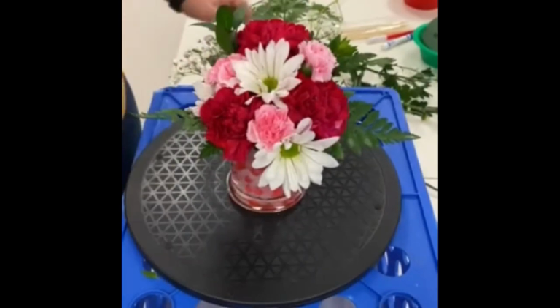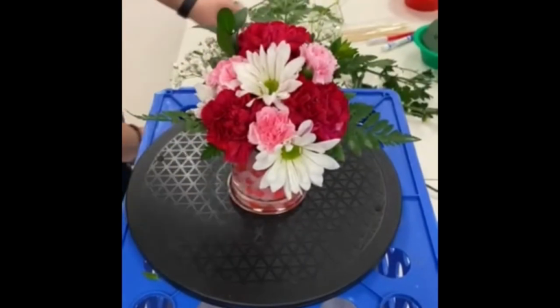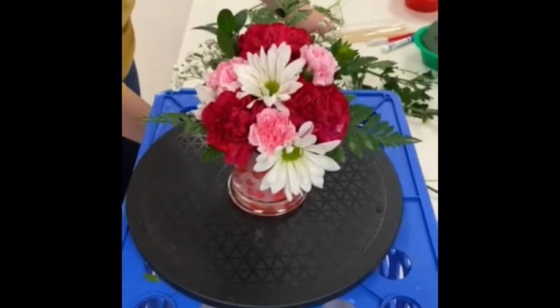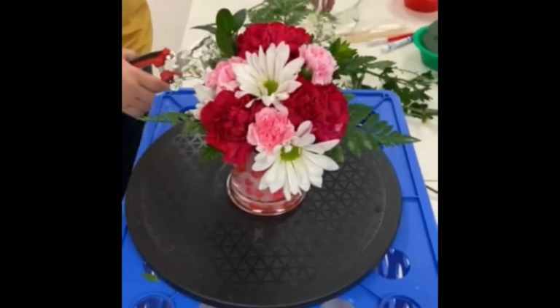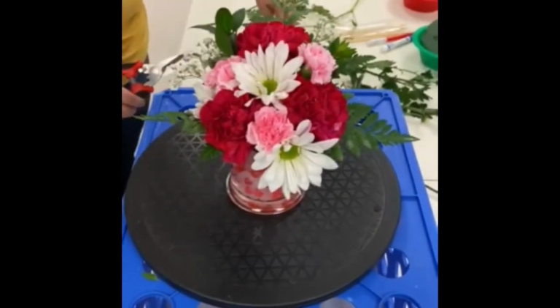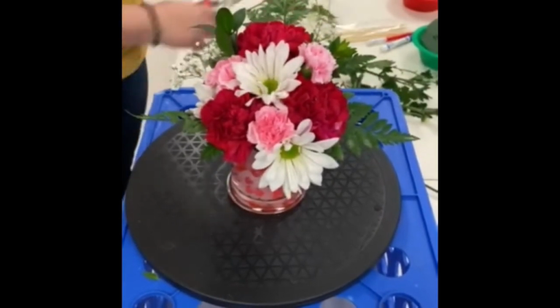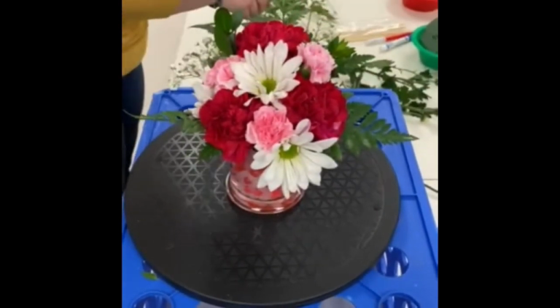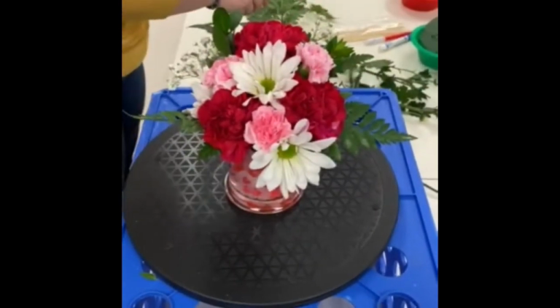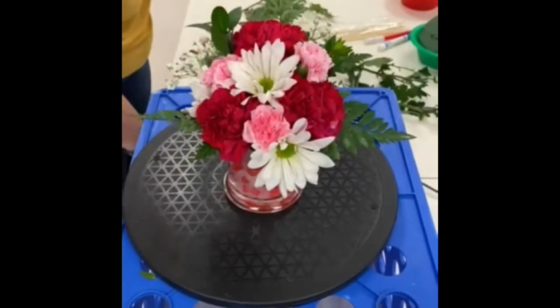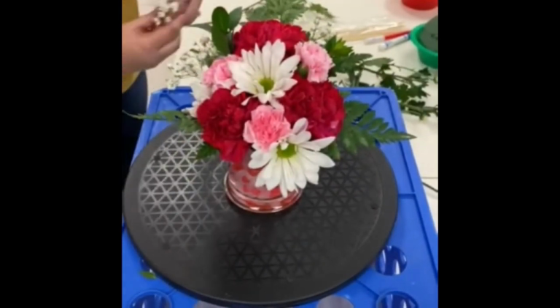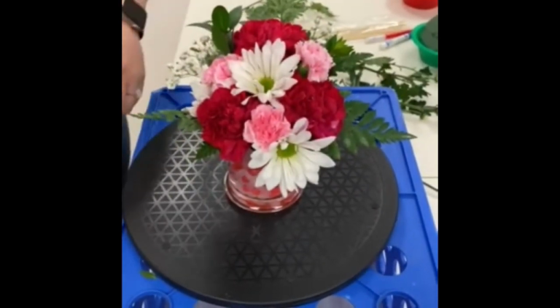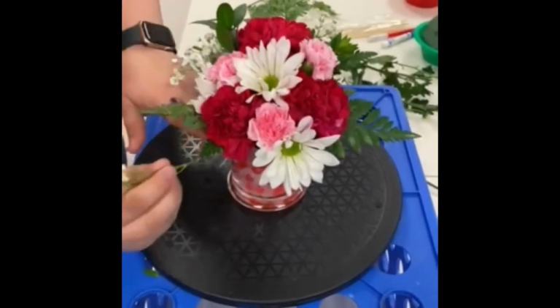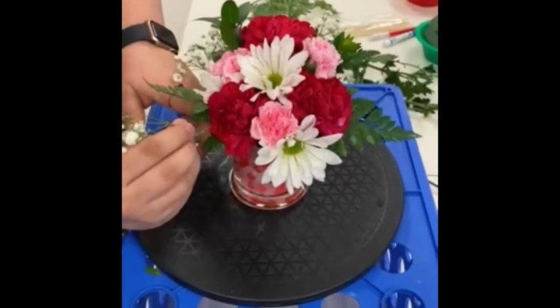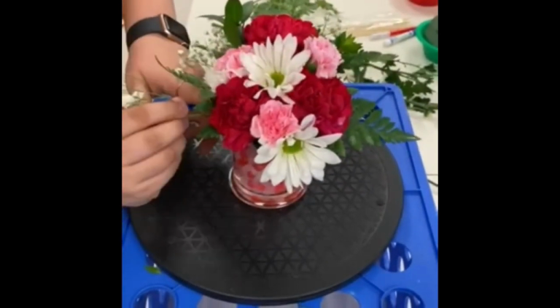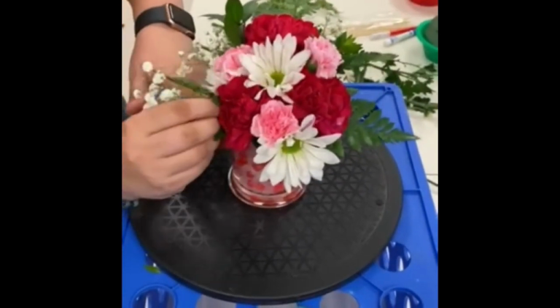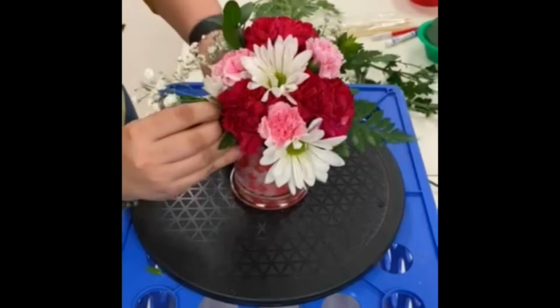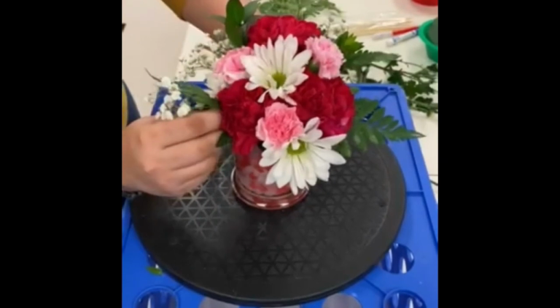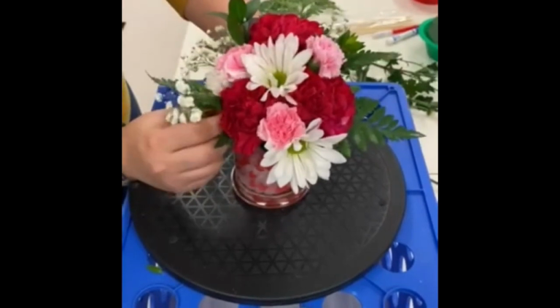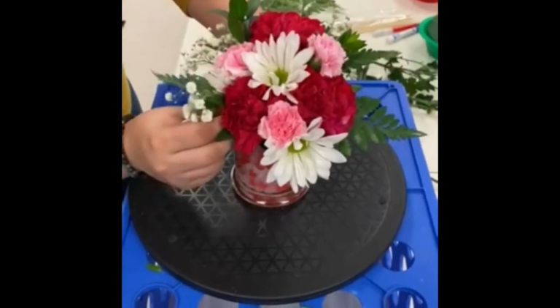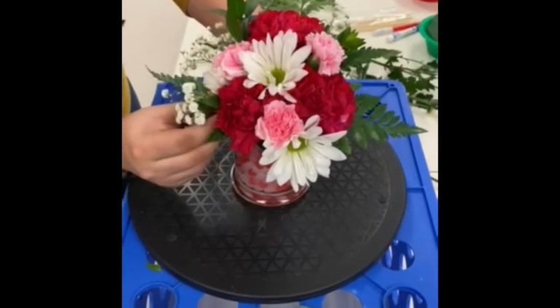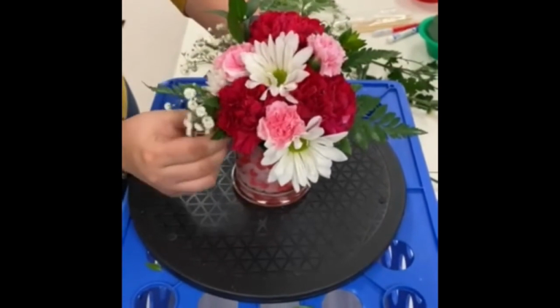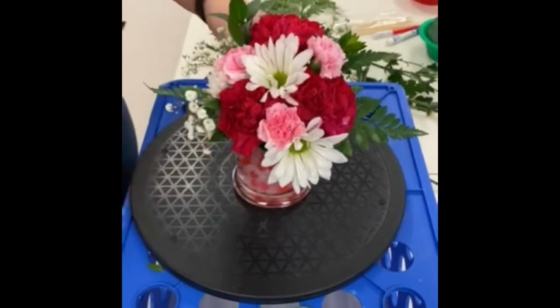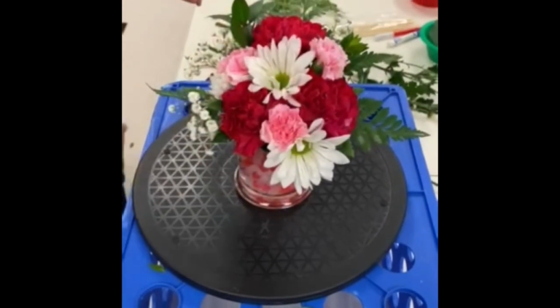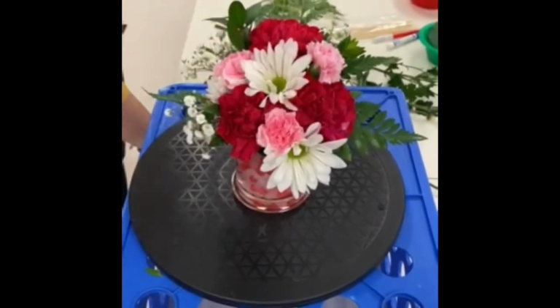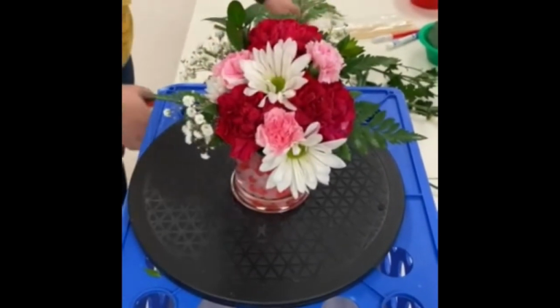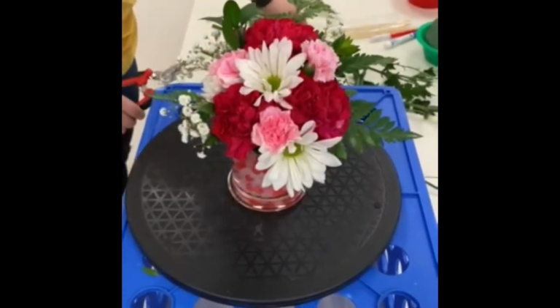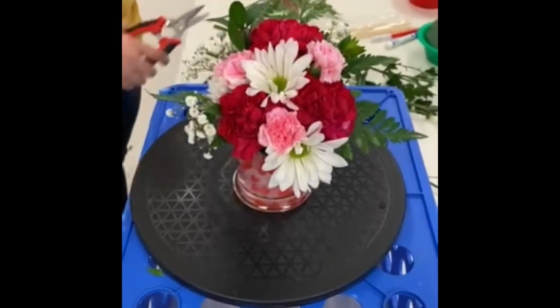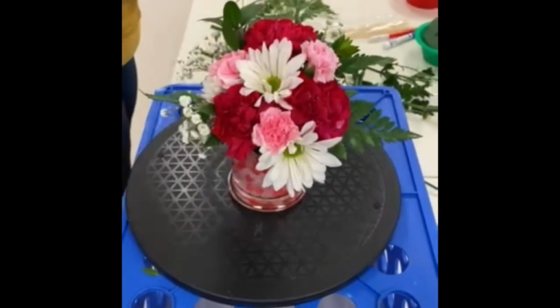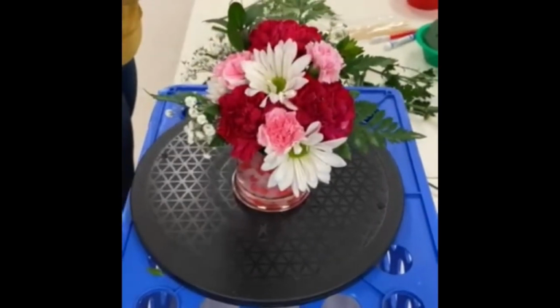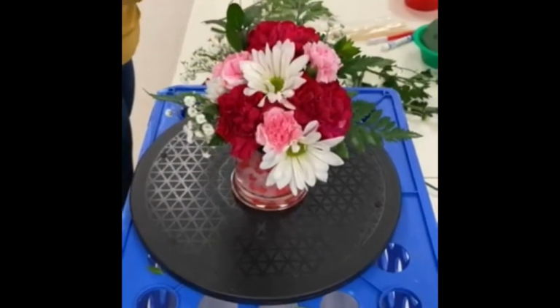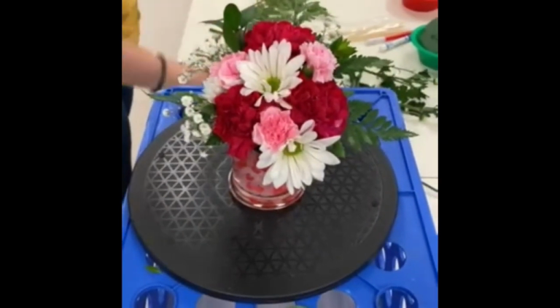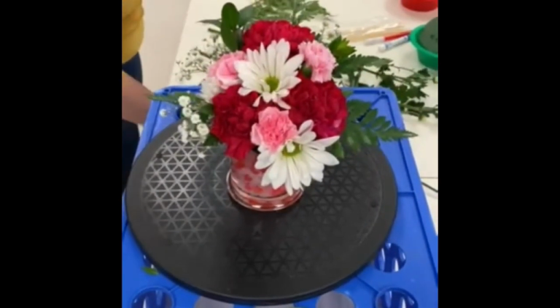To finish off the arrangement, we're going to add a few sprigs of baby's breath throughout to balance and just add a little bit of accent.